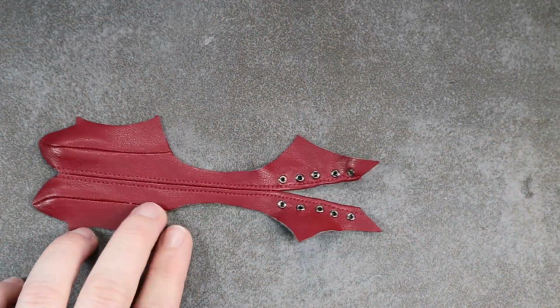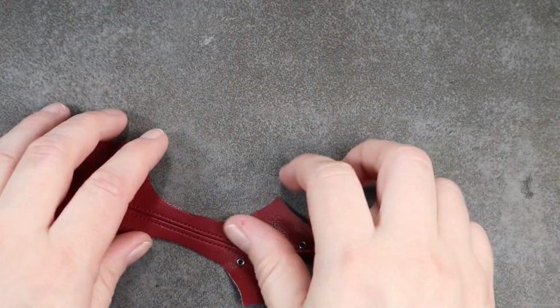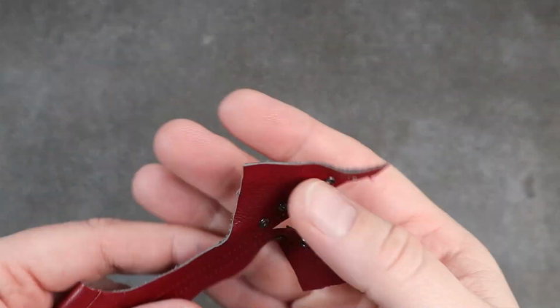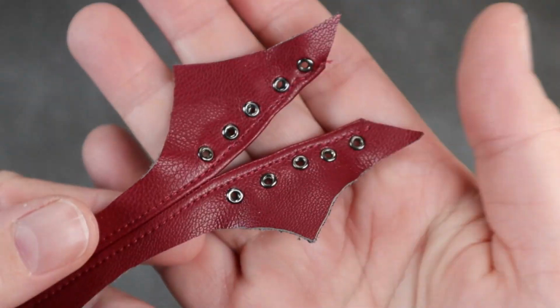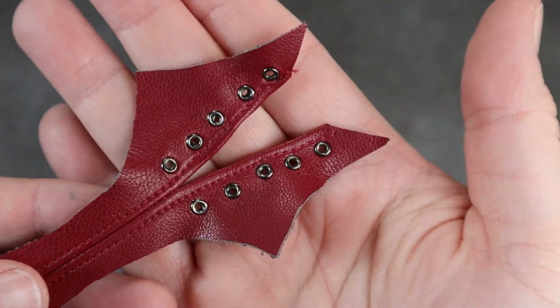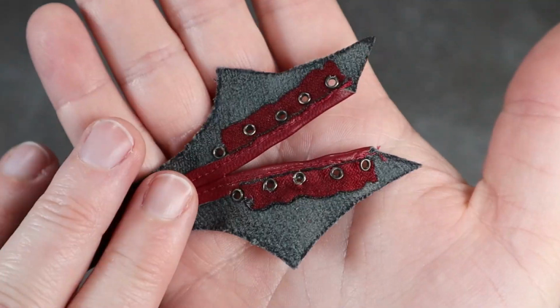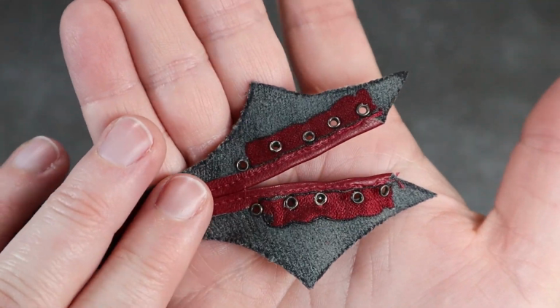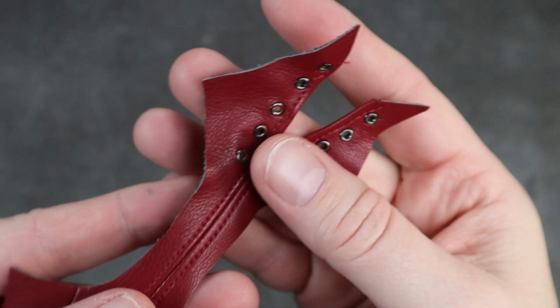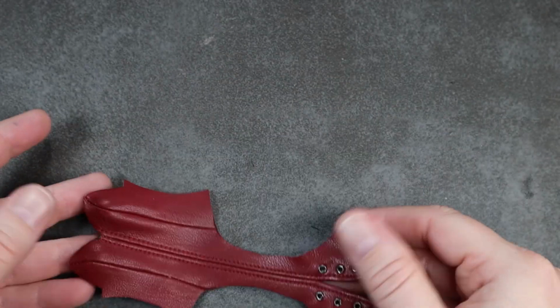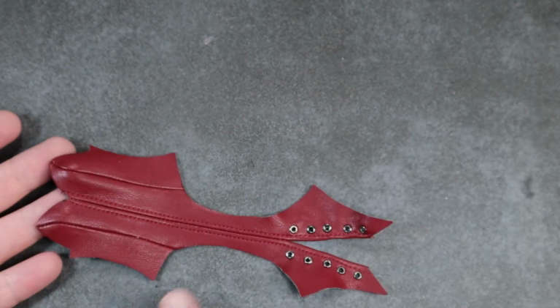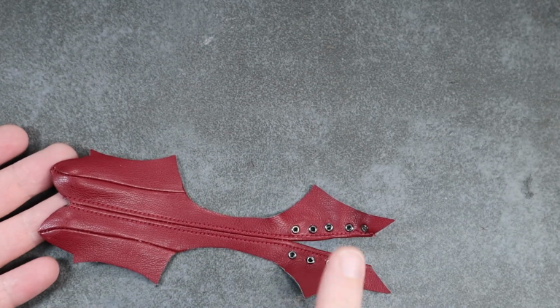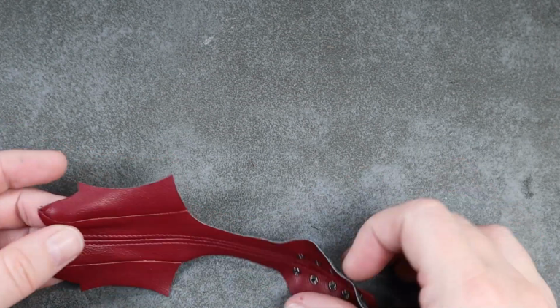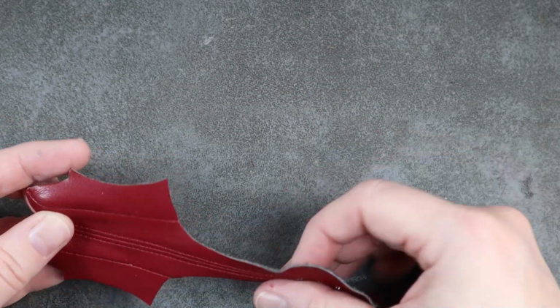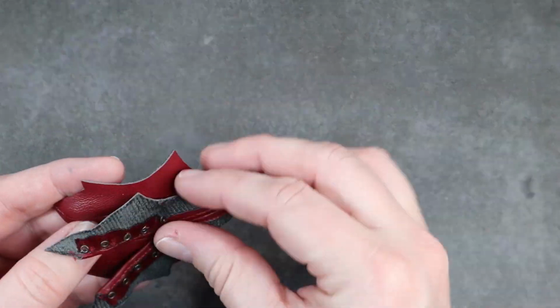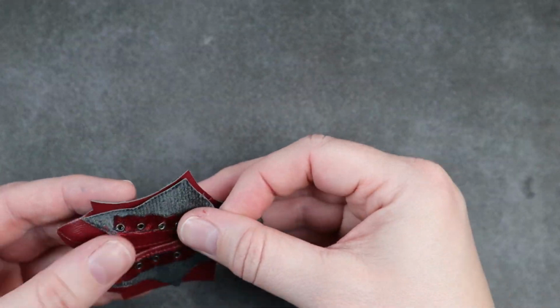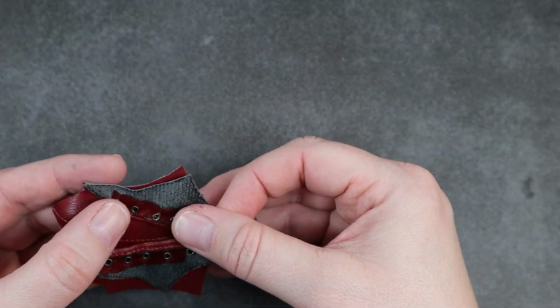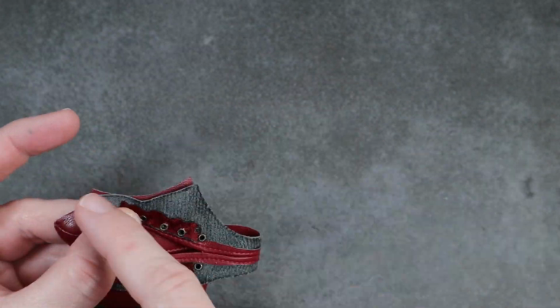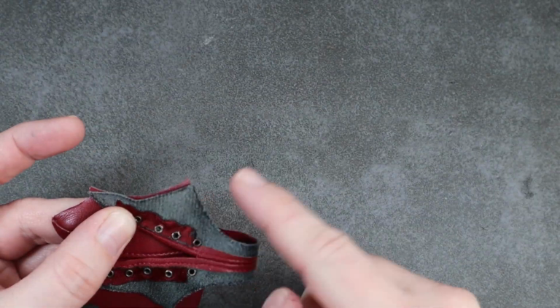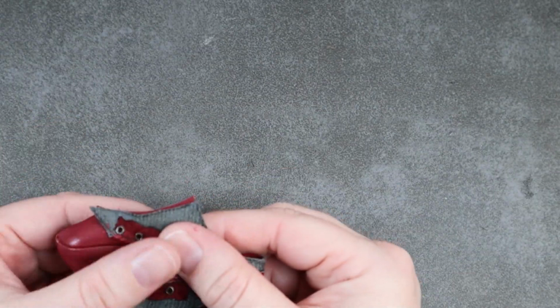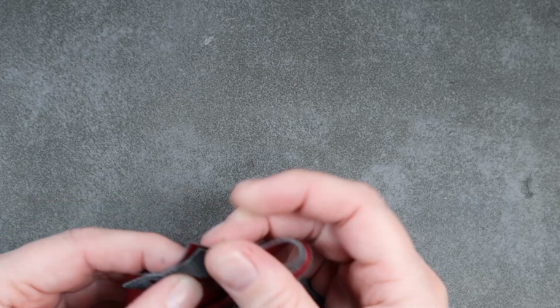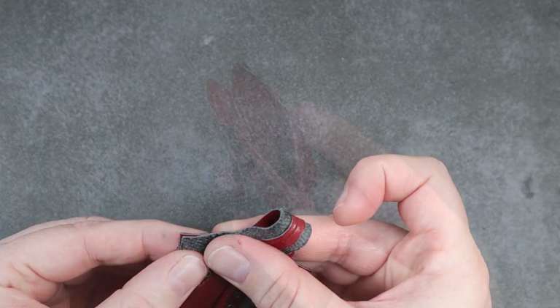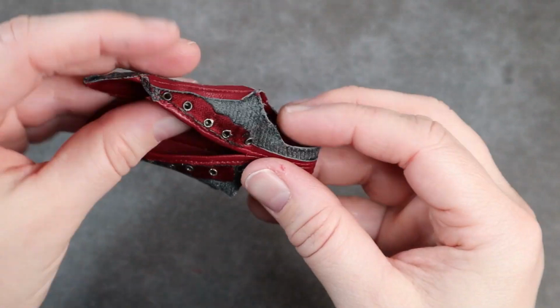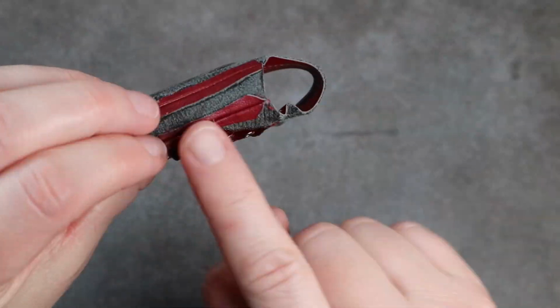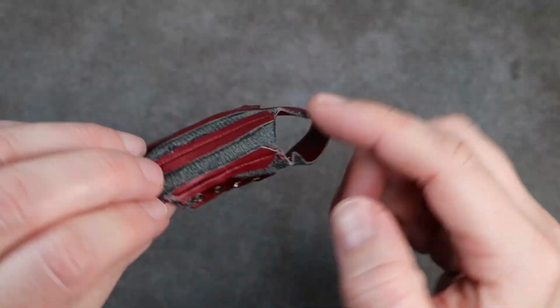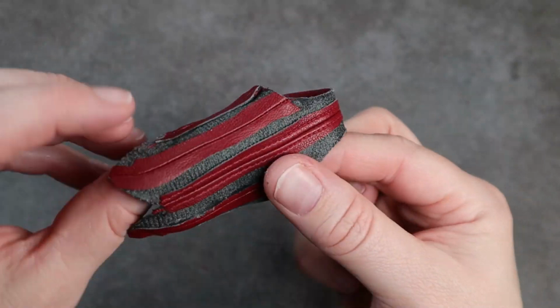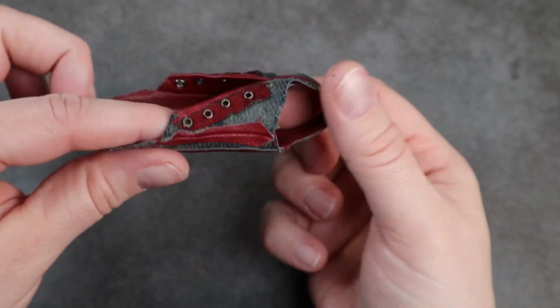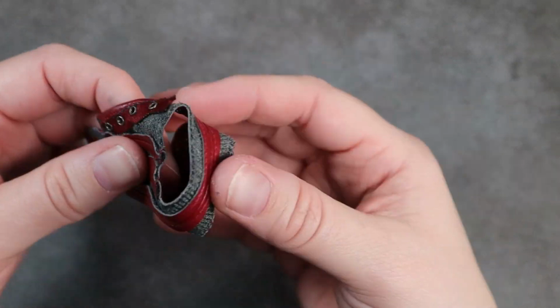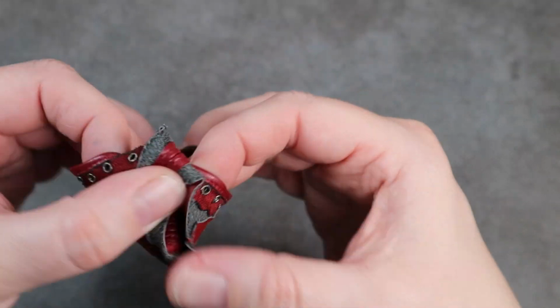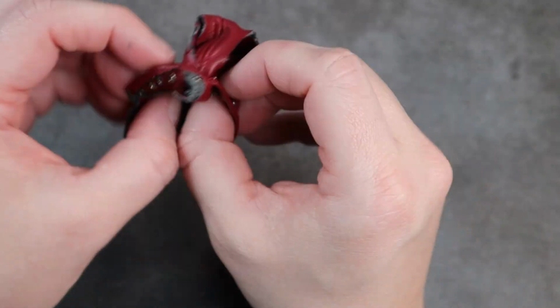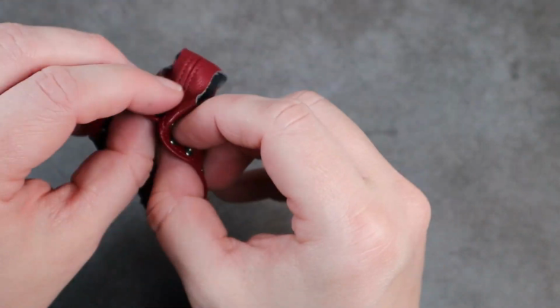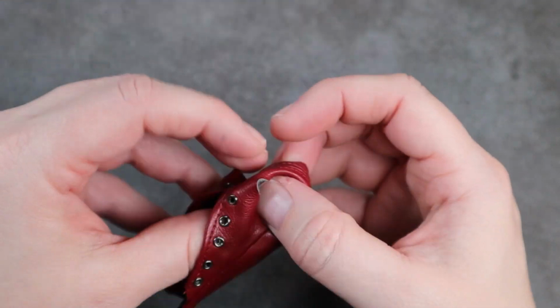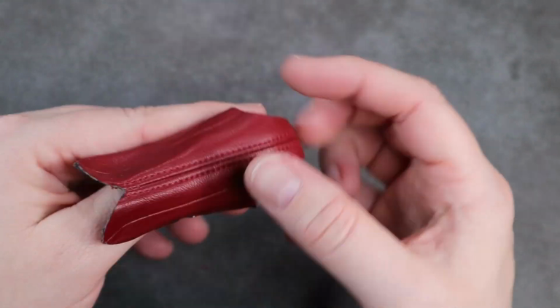With all of the eyelets in place, I now sew up the side seam. And once those seams have been flattened, it's ready to be flipped right side out and then put on the doll and laced up.